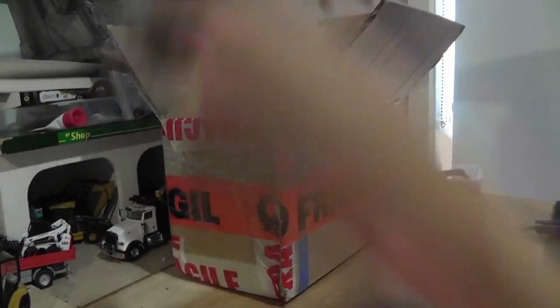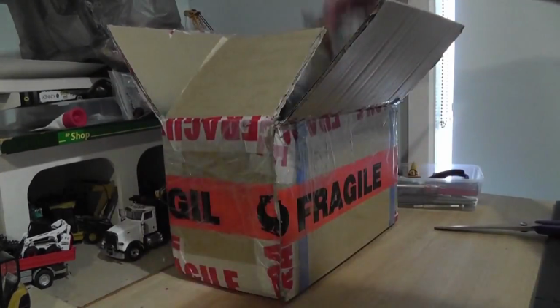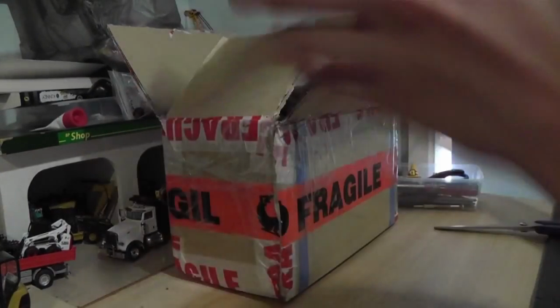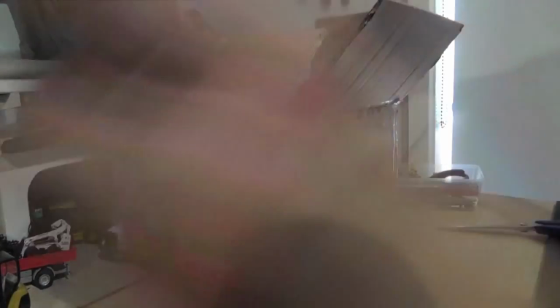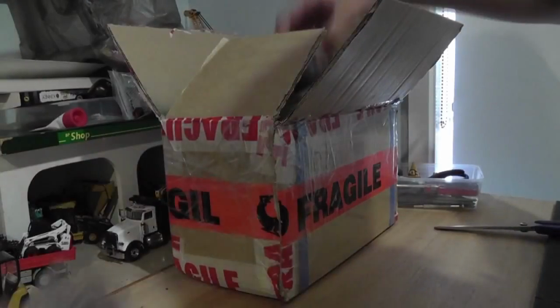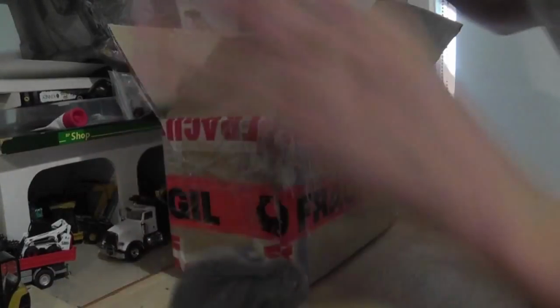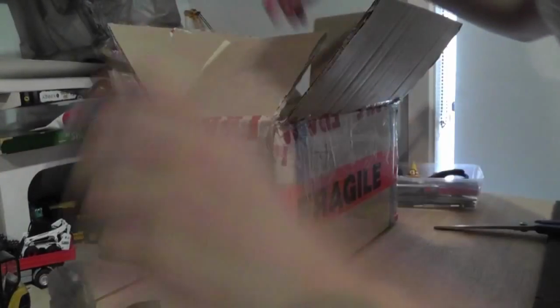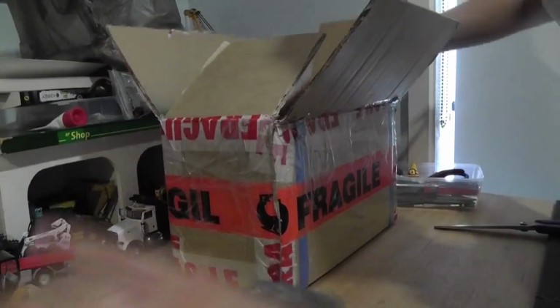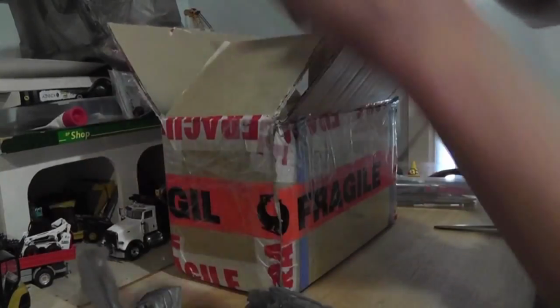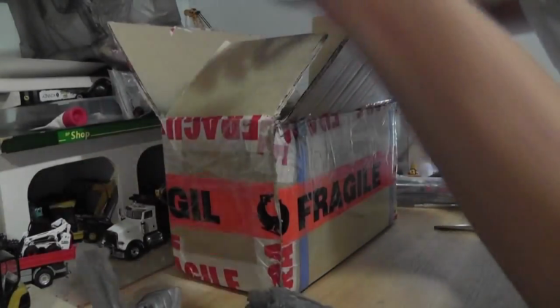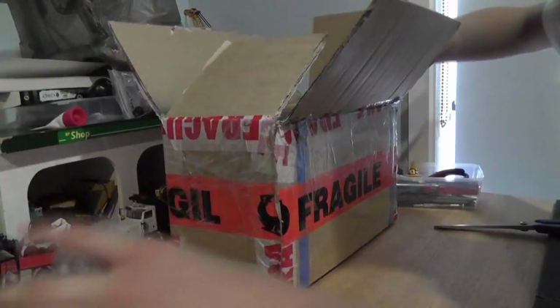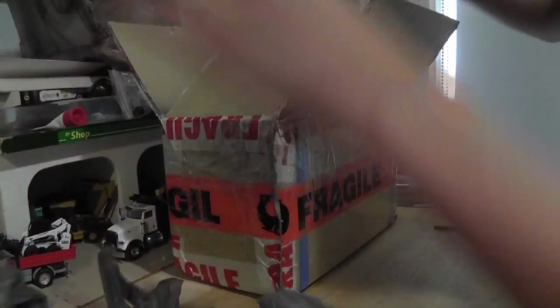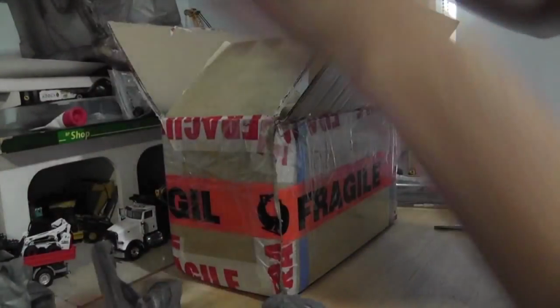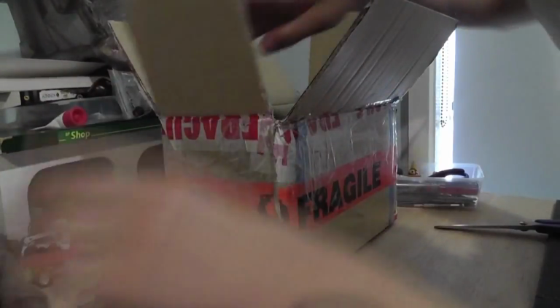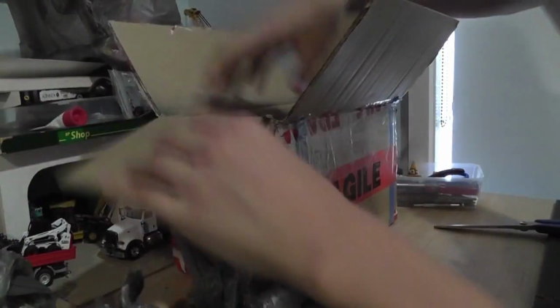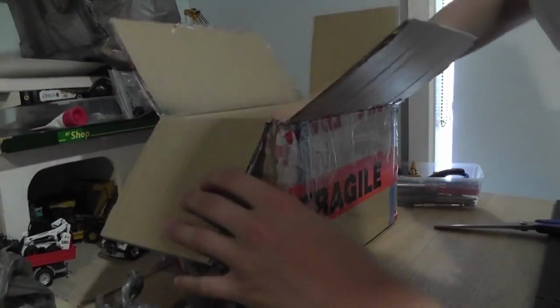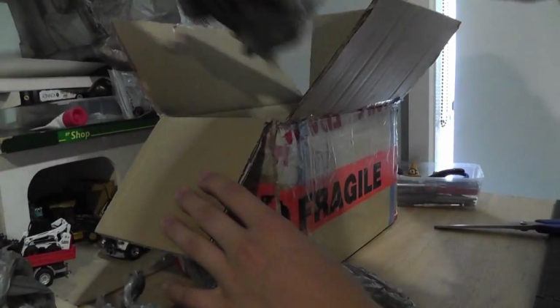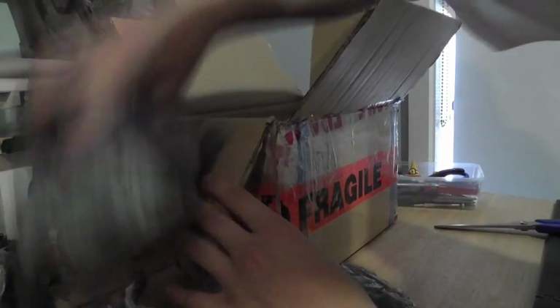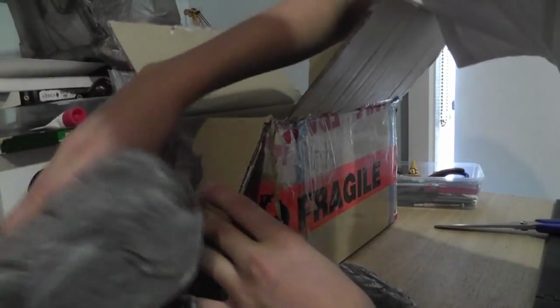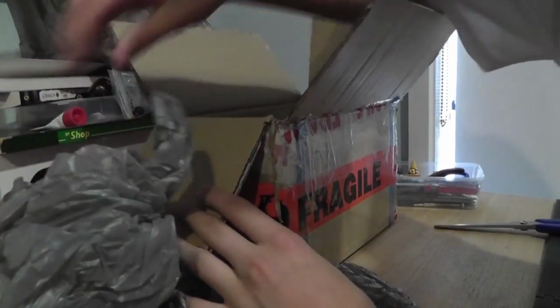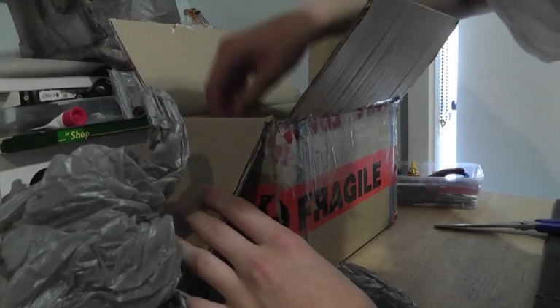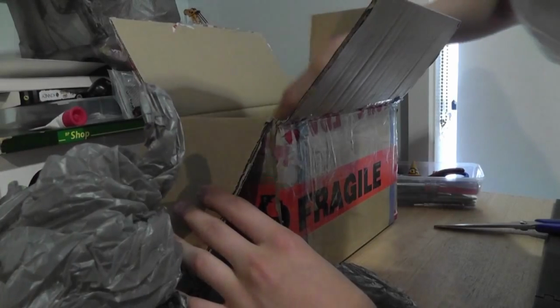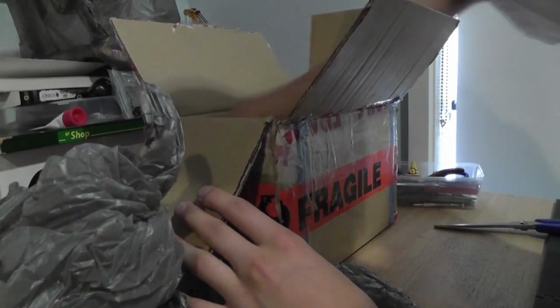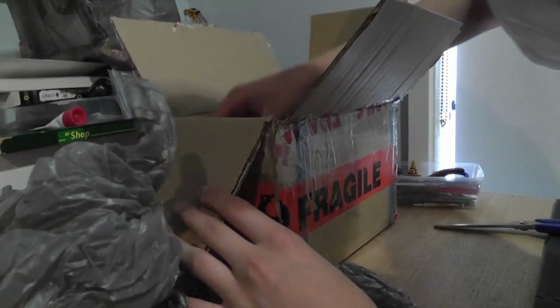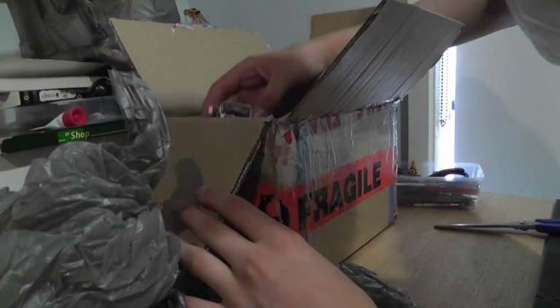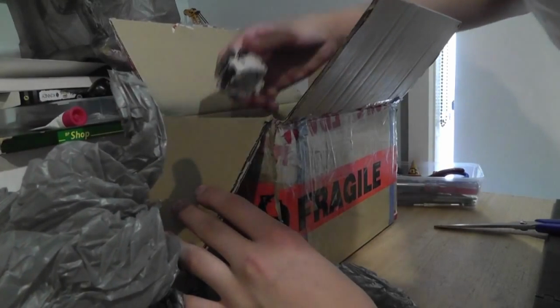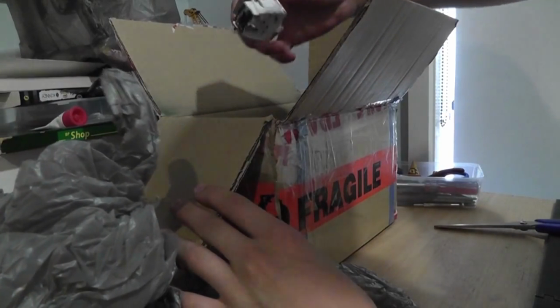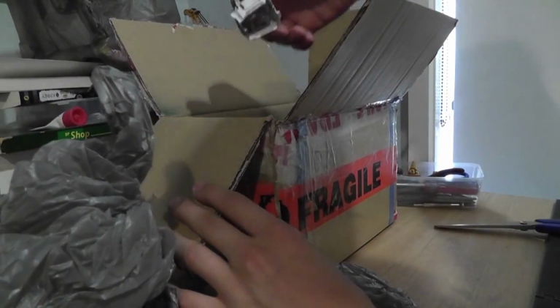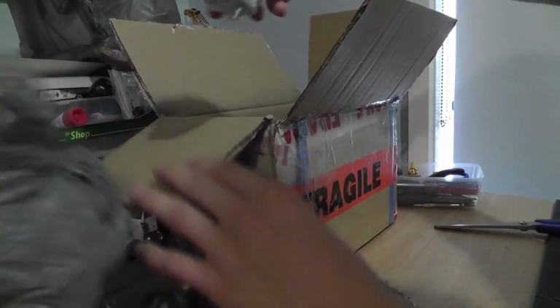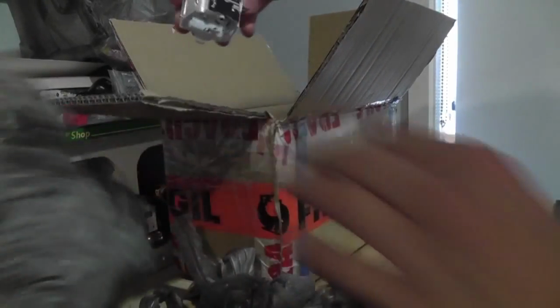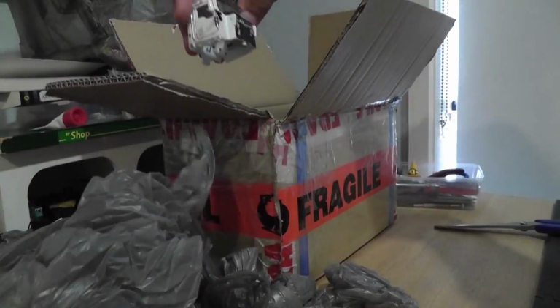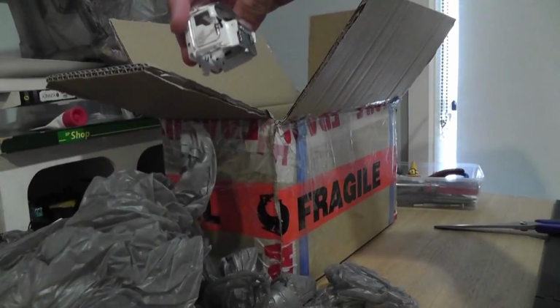Bags, bags, bags — lots of bags in the packaging. Oh hello! Here's a cab for a truck.